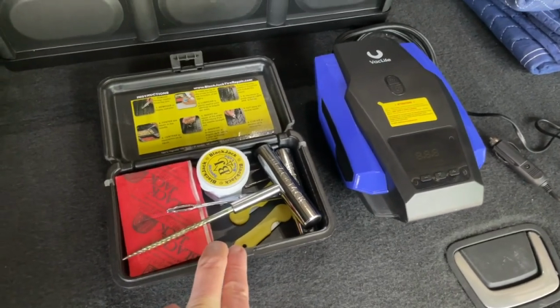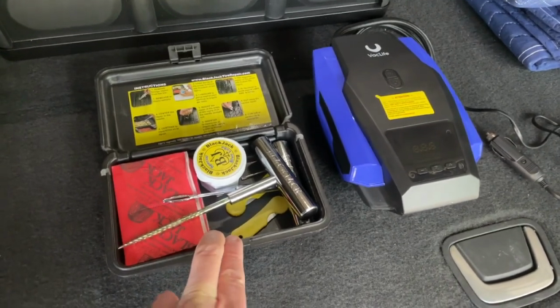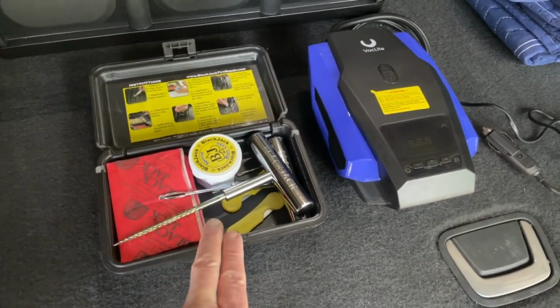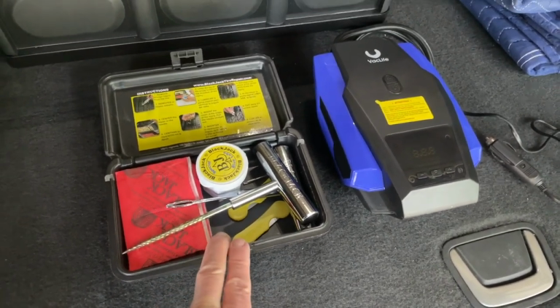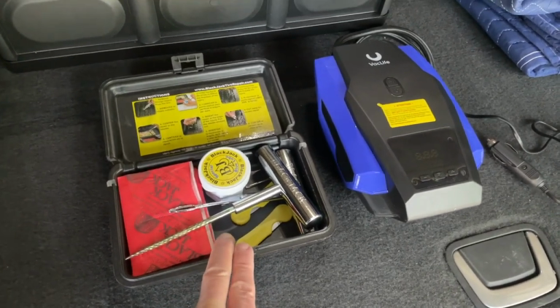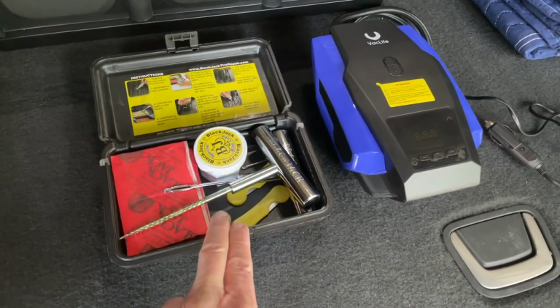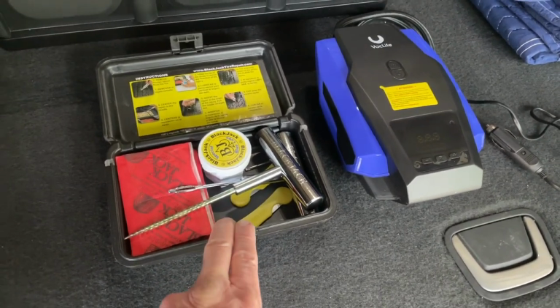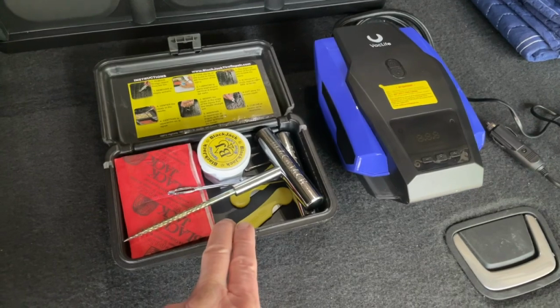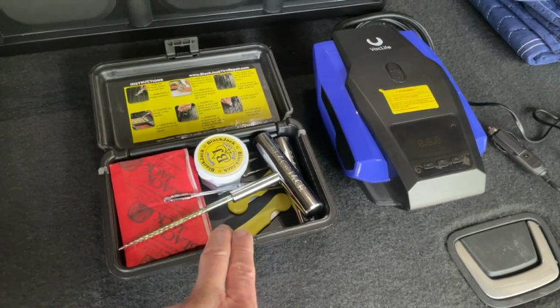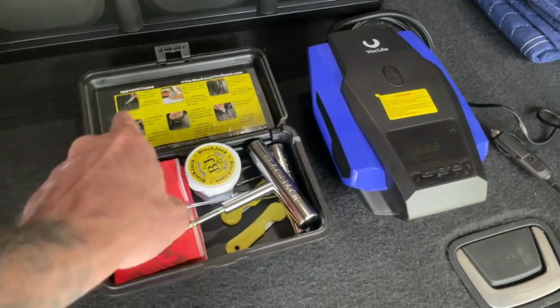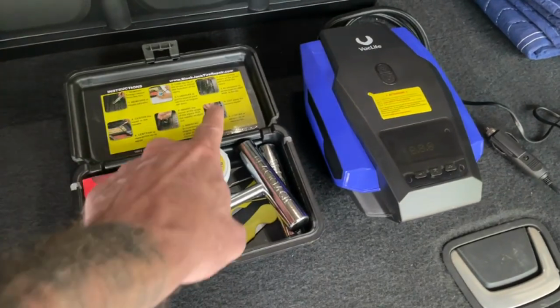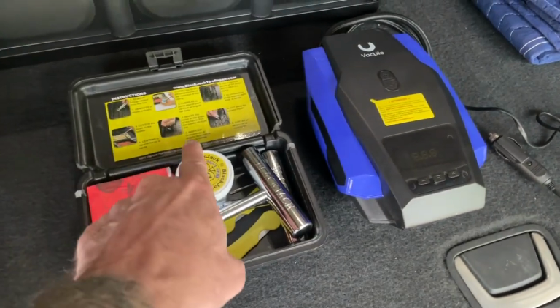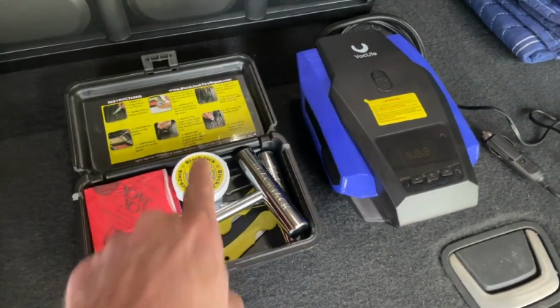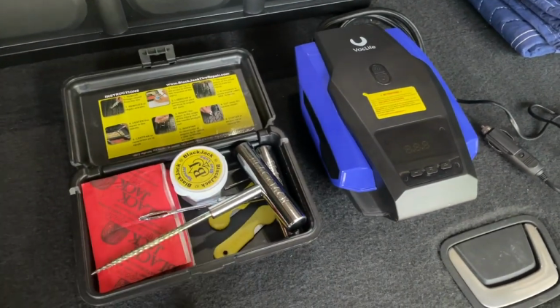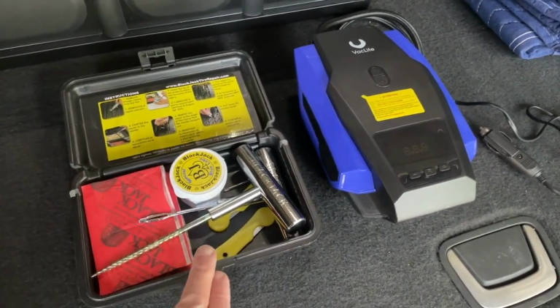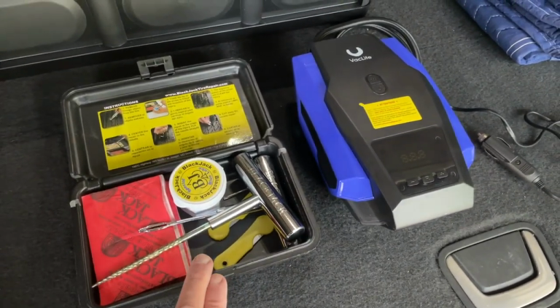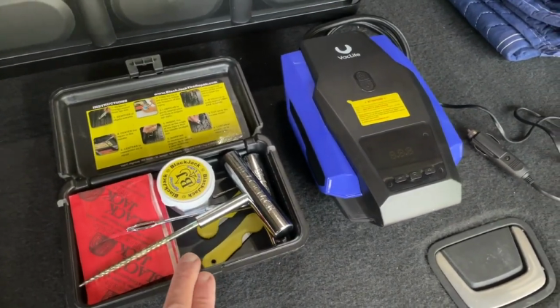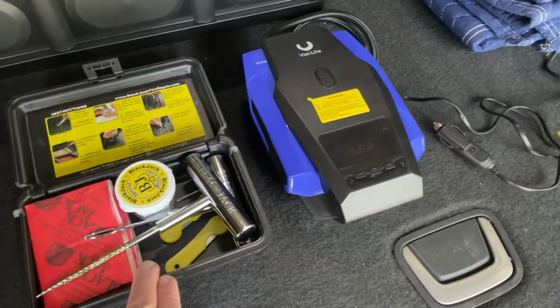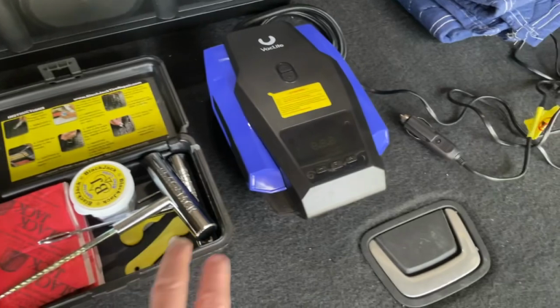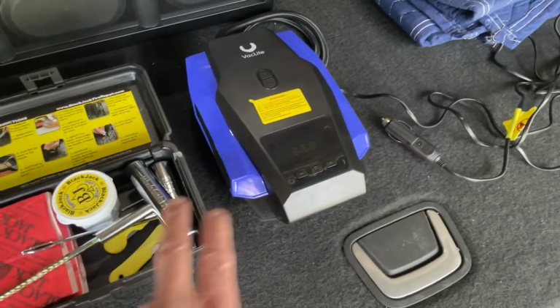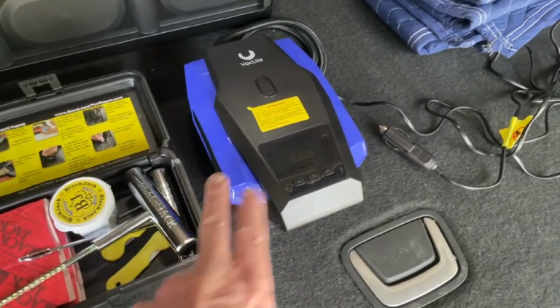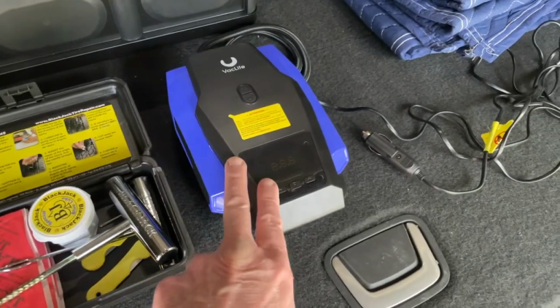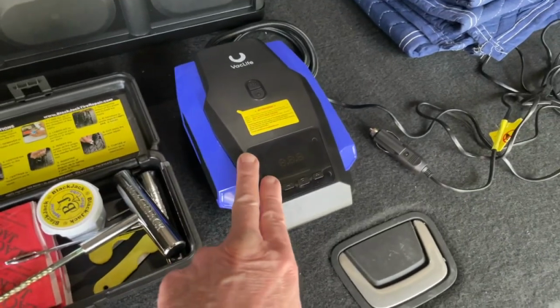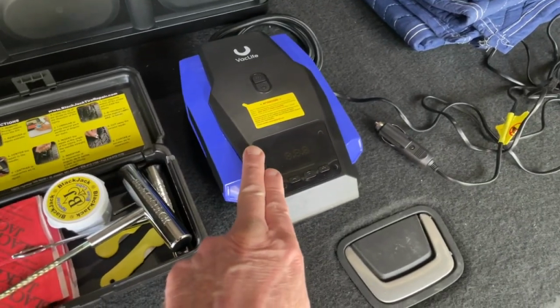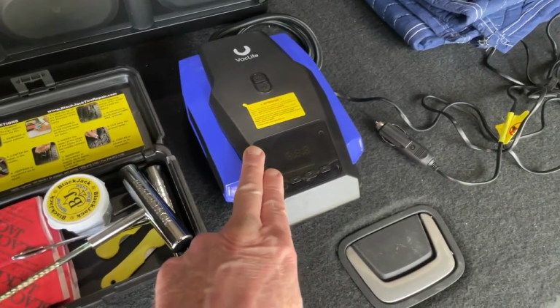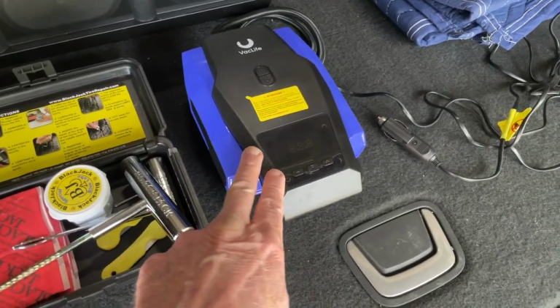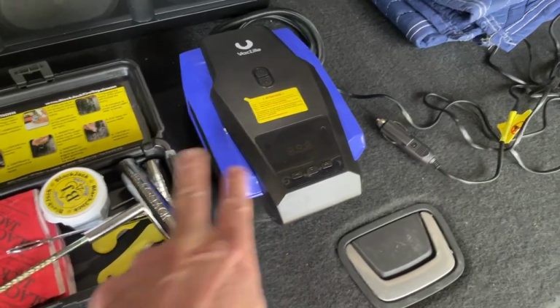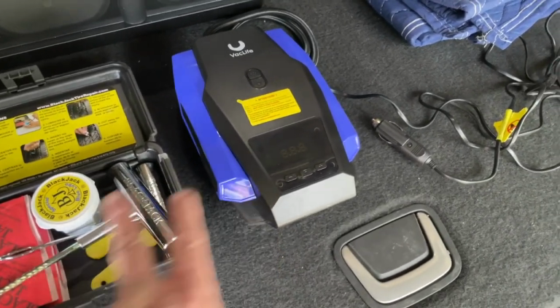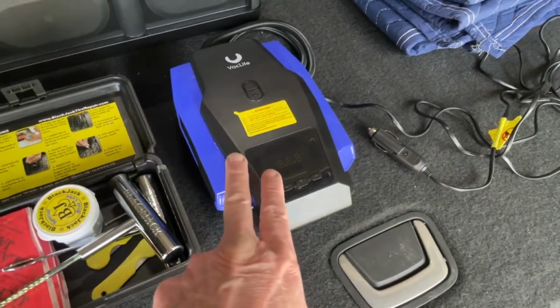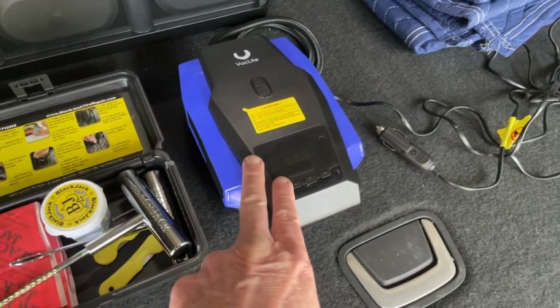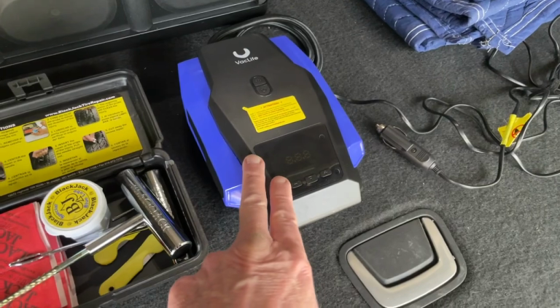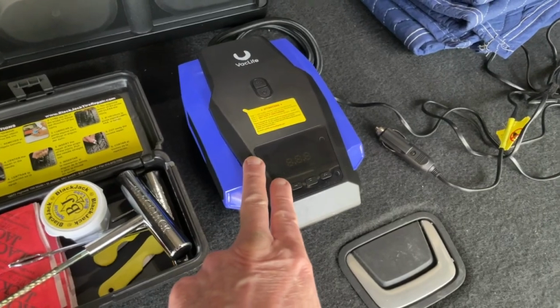It's got everything you need to plug a tire. It even shows you exactly how to do it. This is by Blackjack. And then afterward, you need something to inflate your tire. Both of these are always good to have on board.